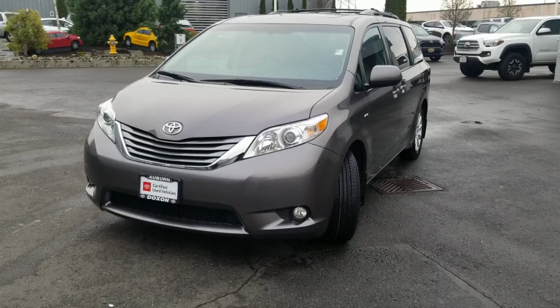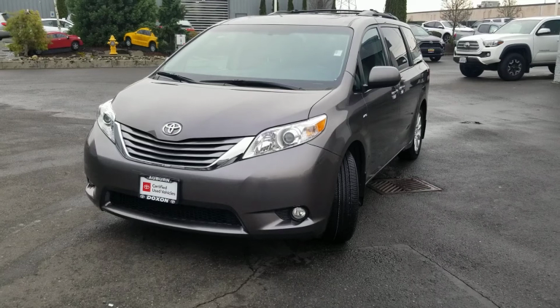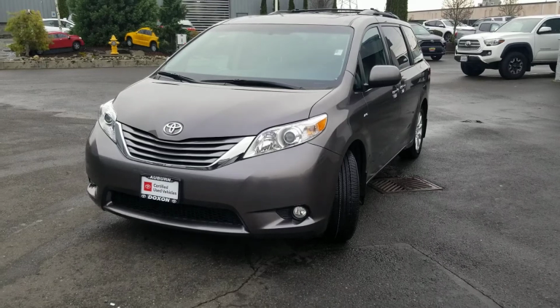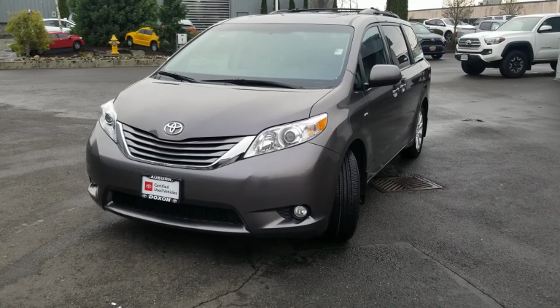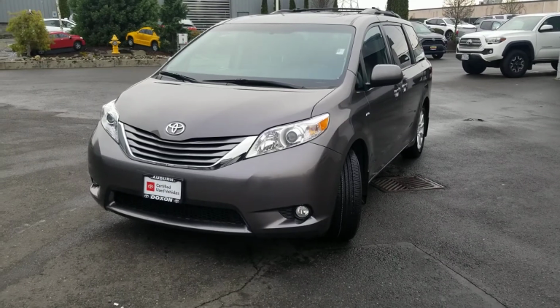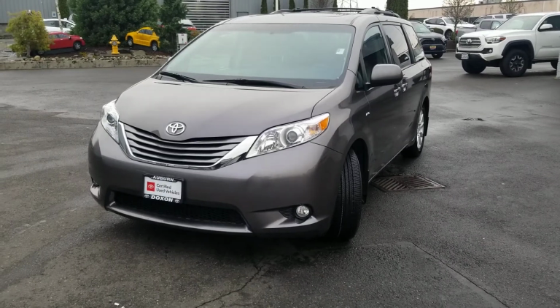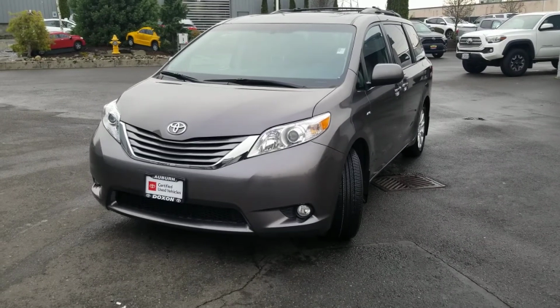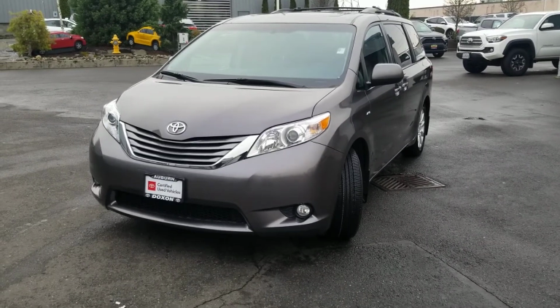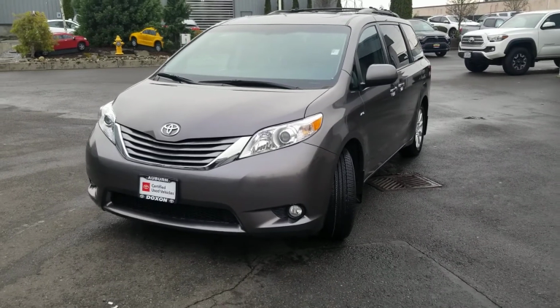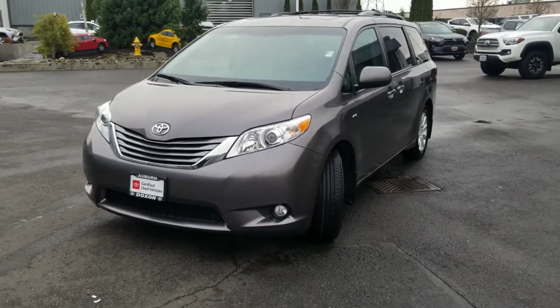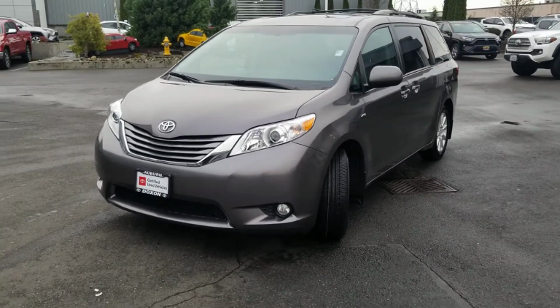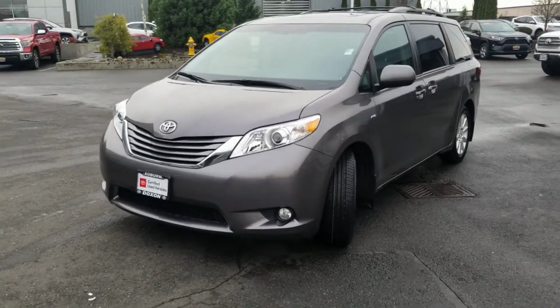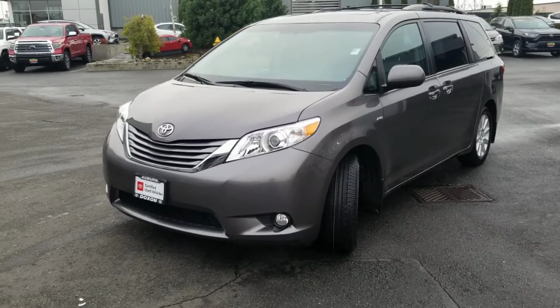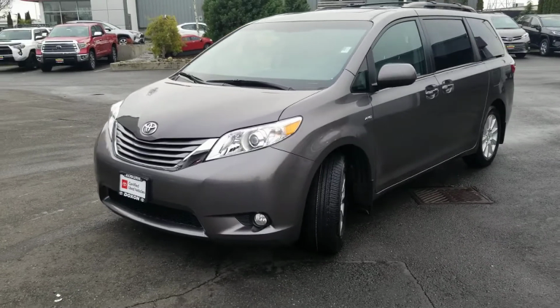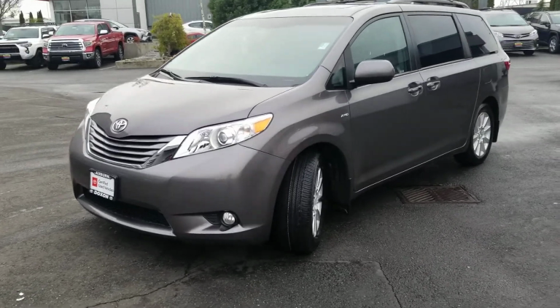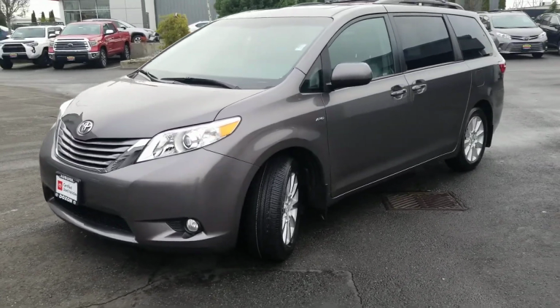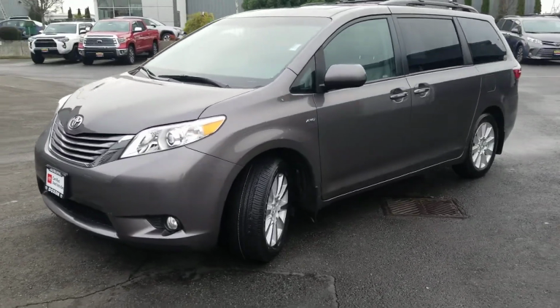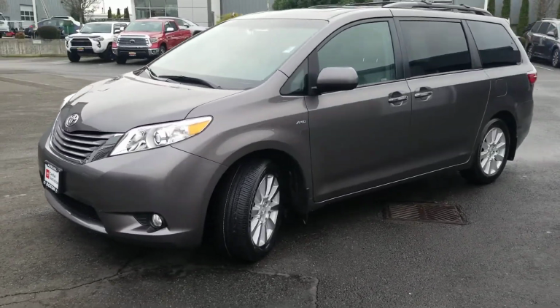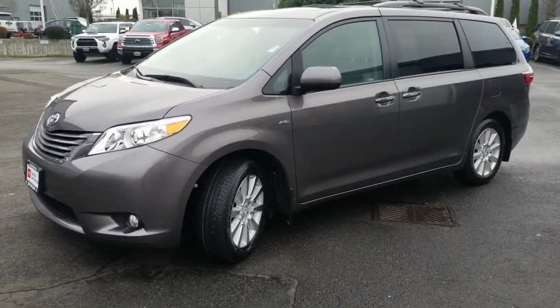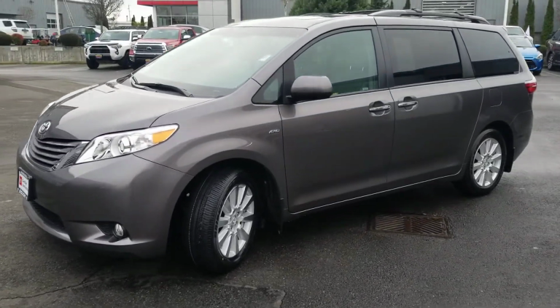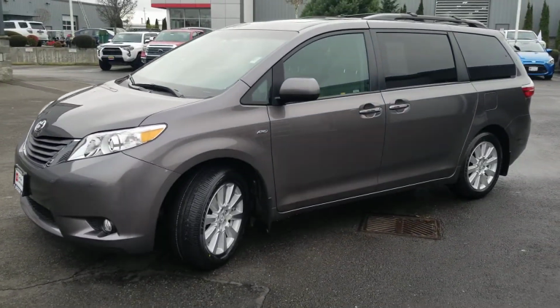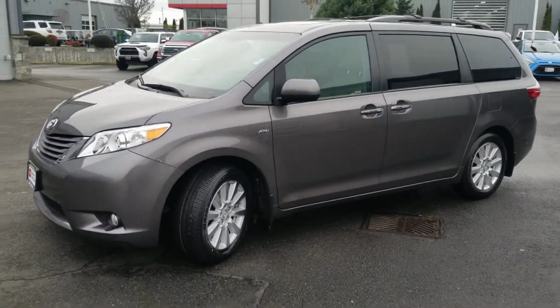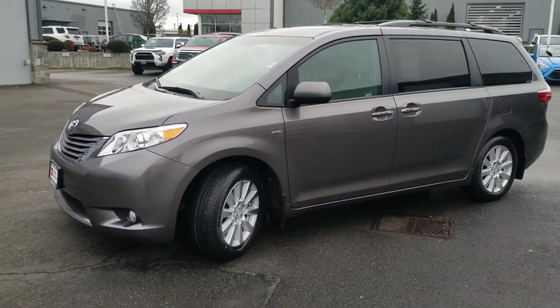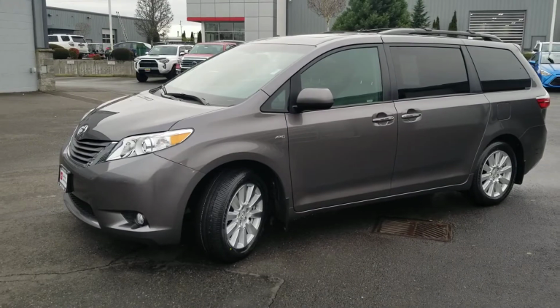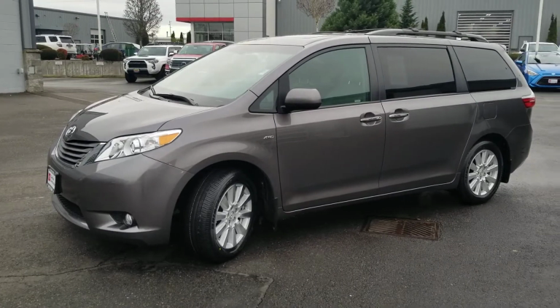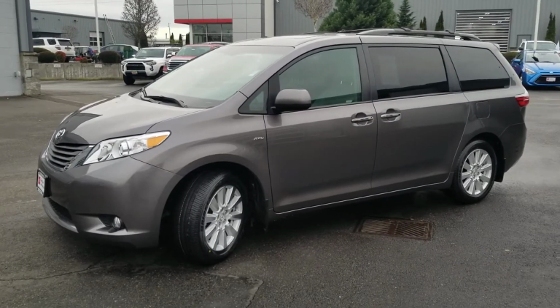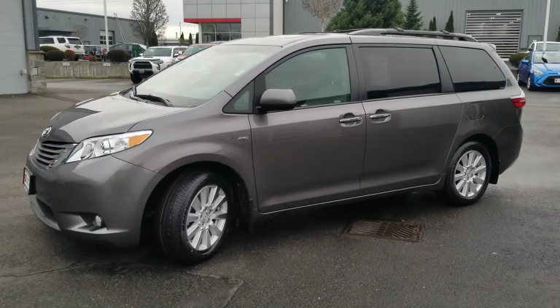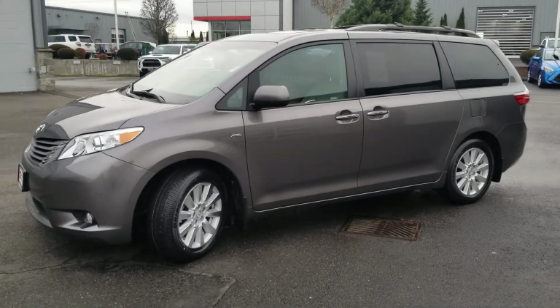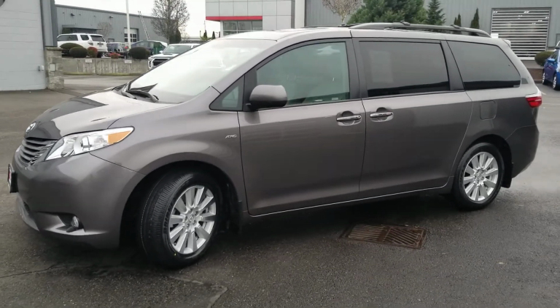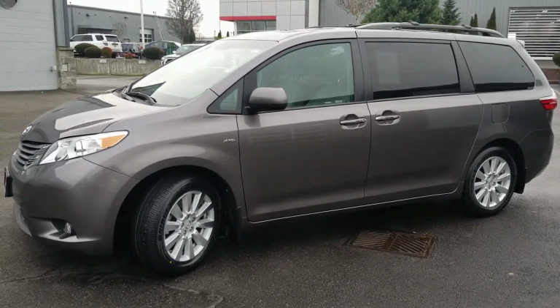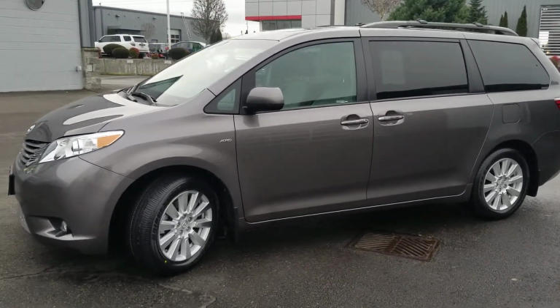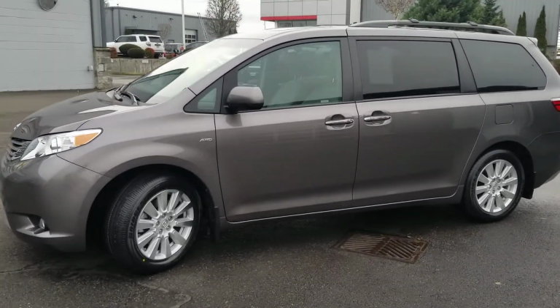Hi Ray, this is Andrea from Dachshund Toyota in Auburn. Here is that 2017 Toyota Sienna that you've just looked at online. Sorry we don't have any pictures of it up just yet — it actually is still getting ready to be put out on the lot officially.